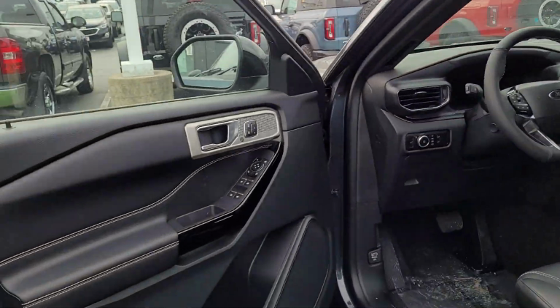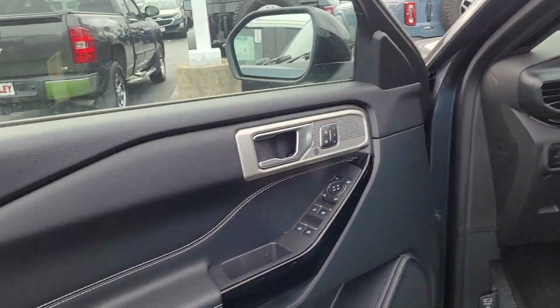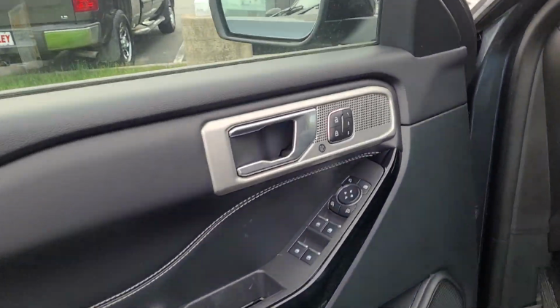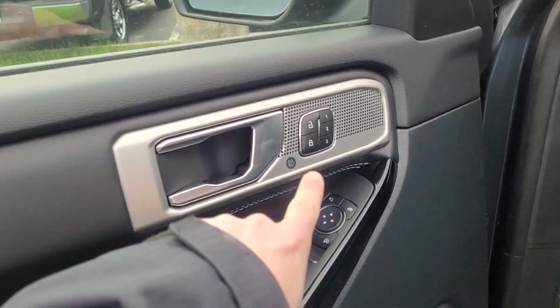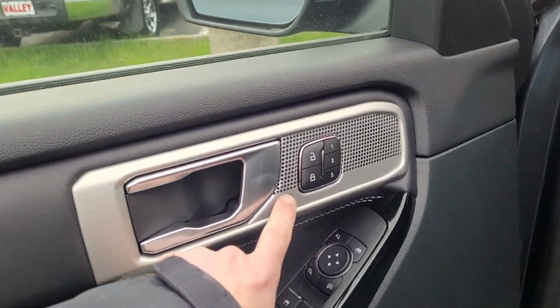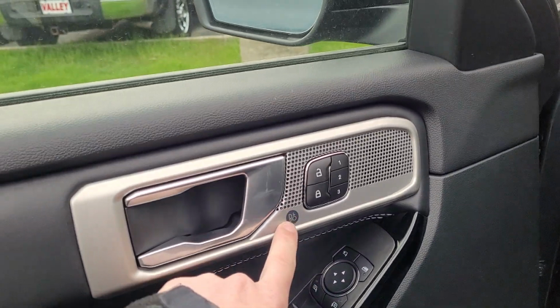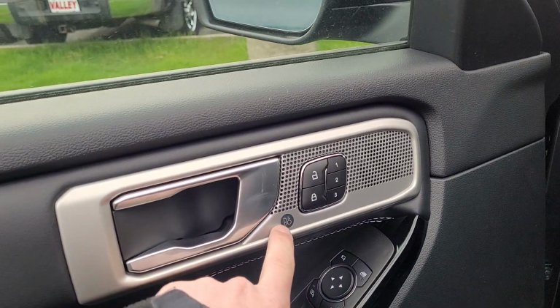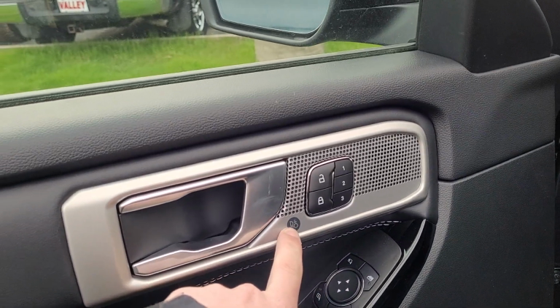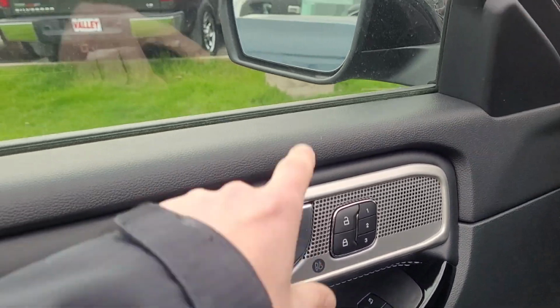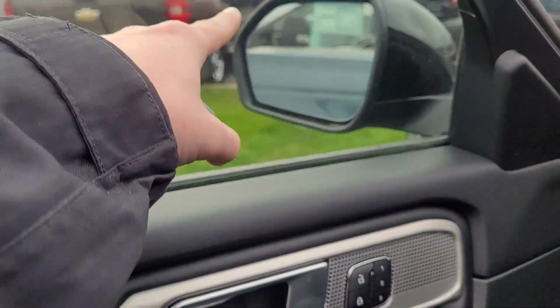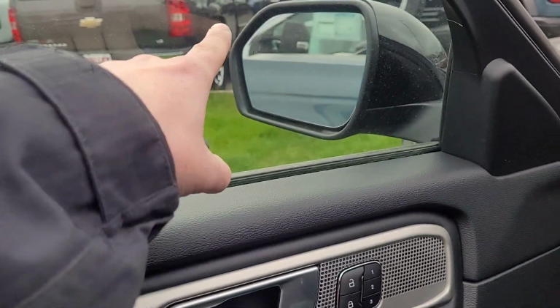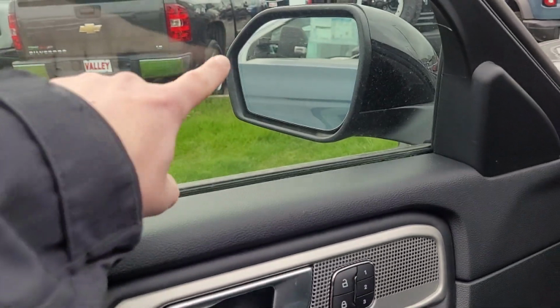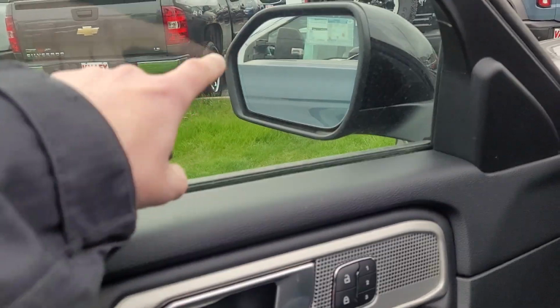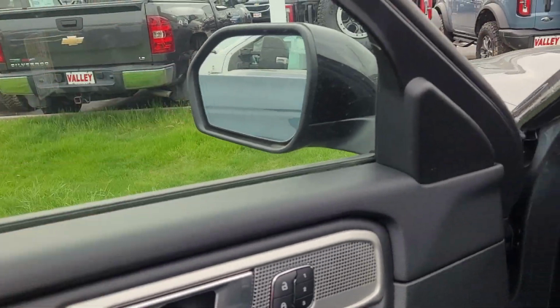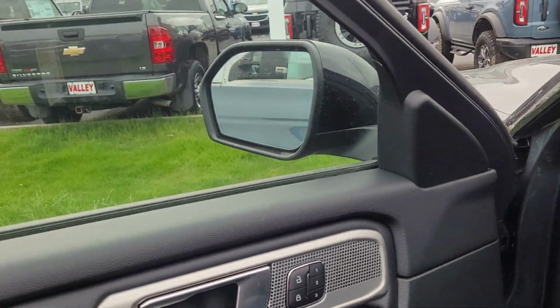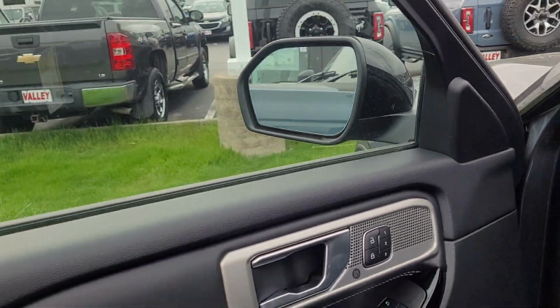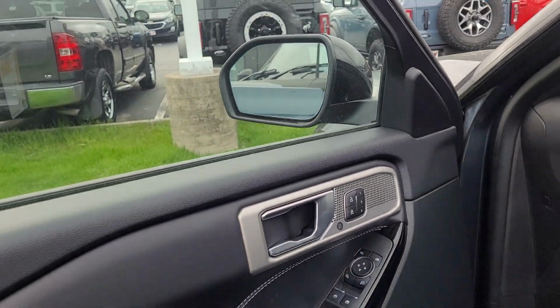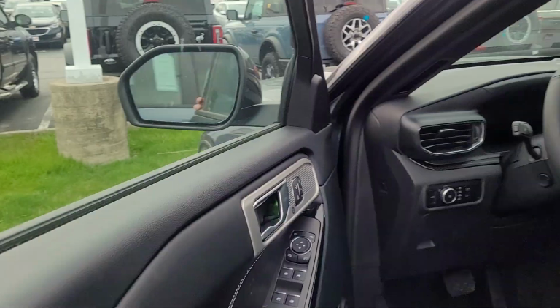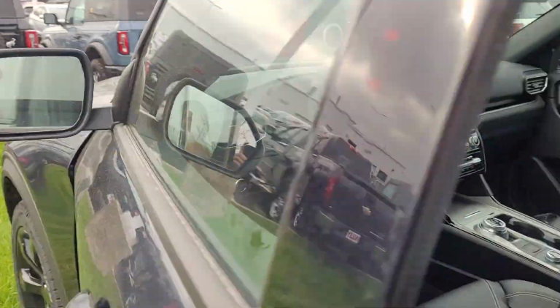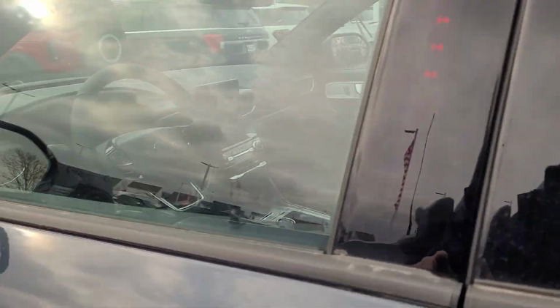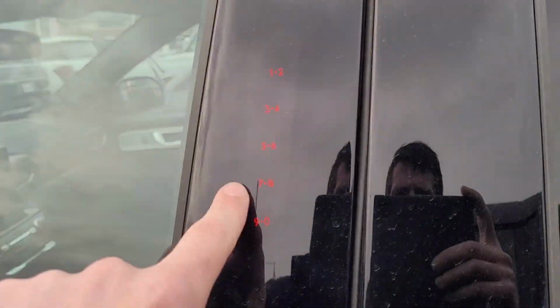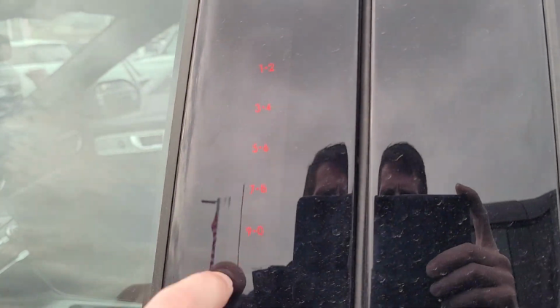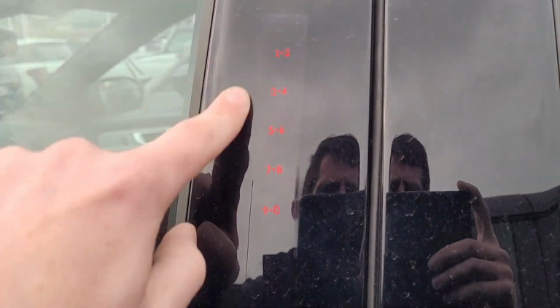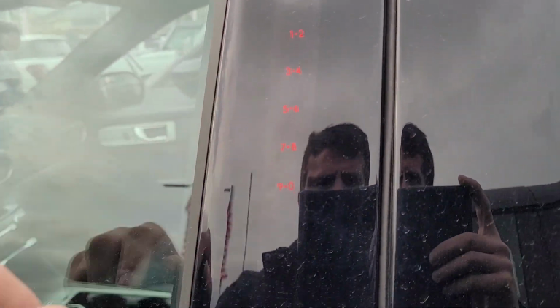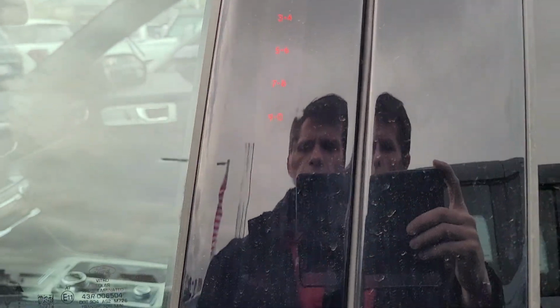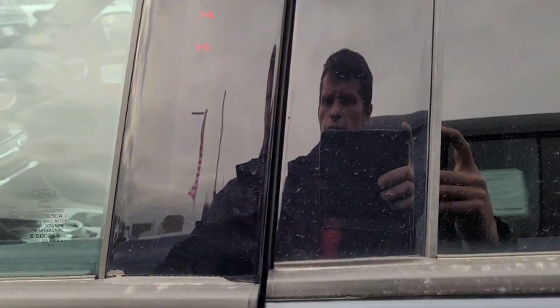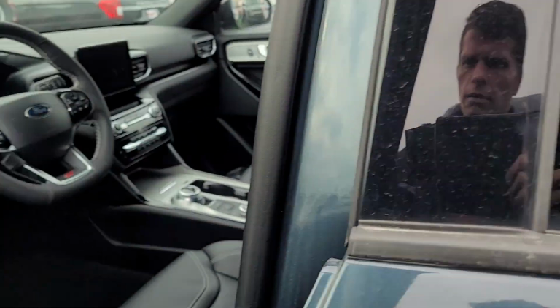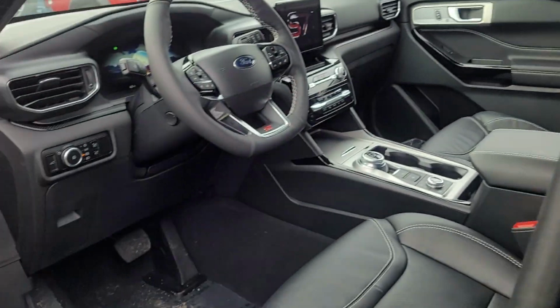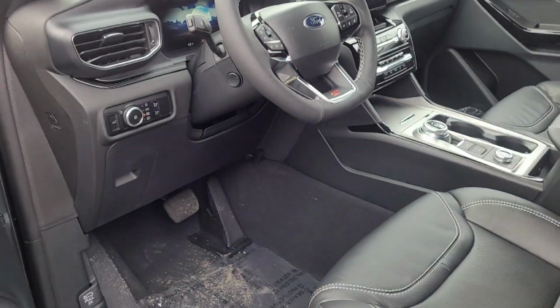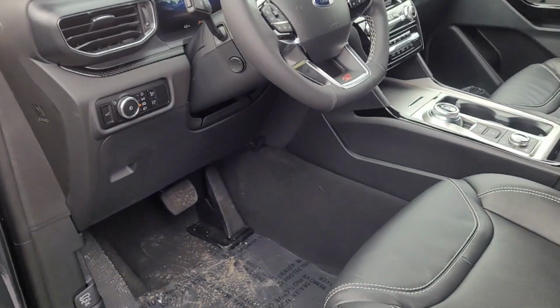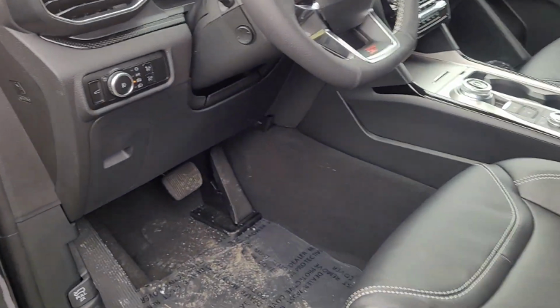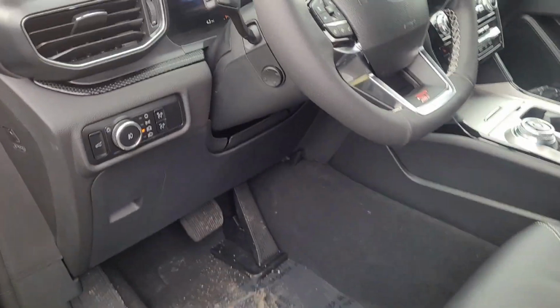It does have the upgraded sound system from B&O. It does have blind spot on the mirrors. There's a code you can use to get in and out, and keyless entry on the door handle.